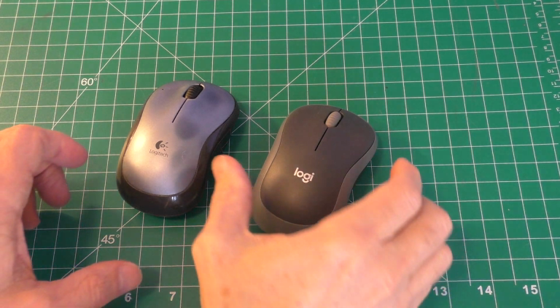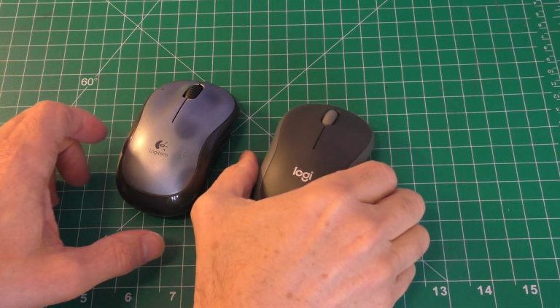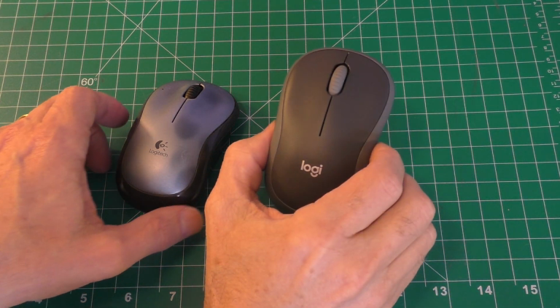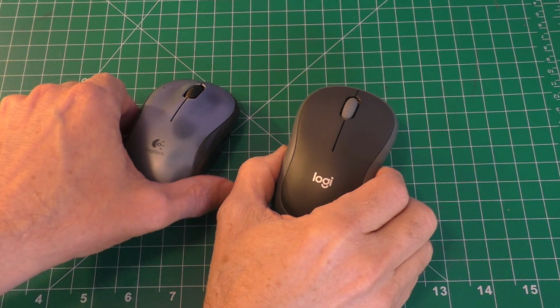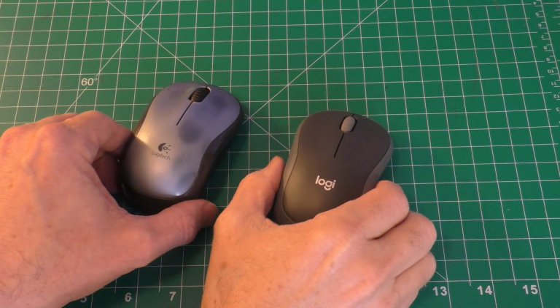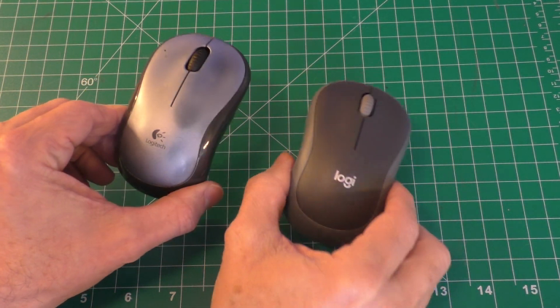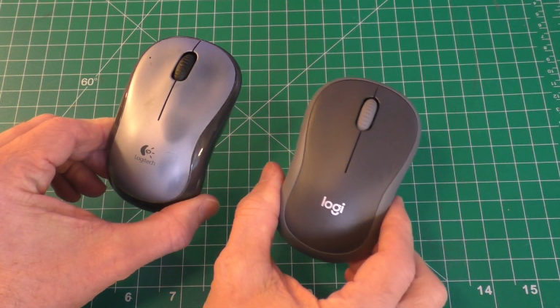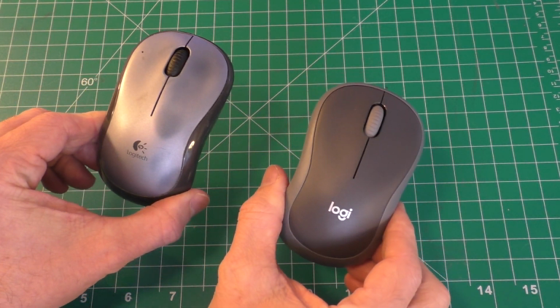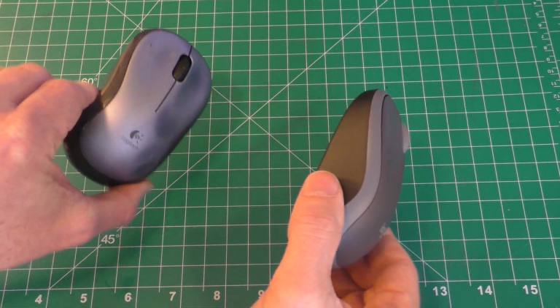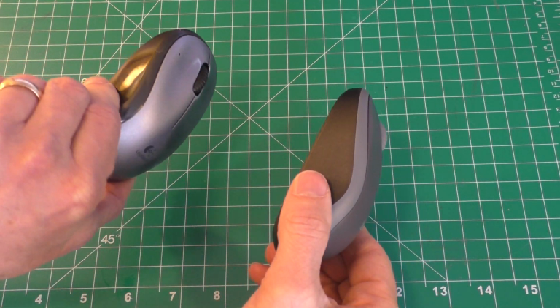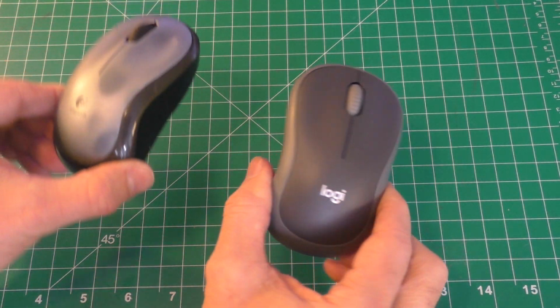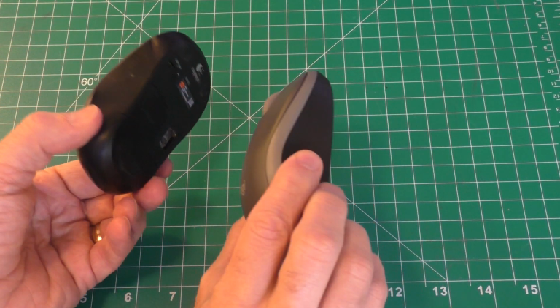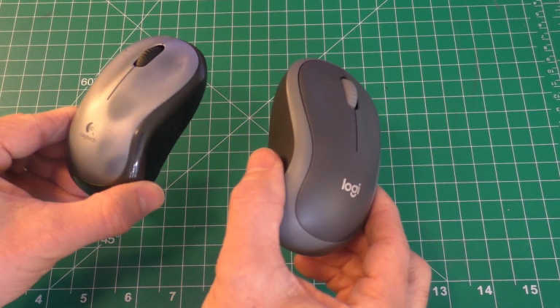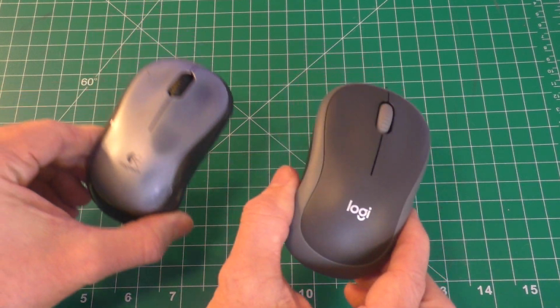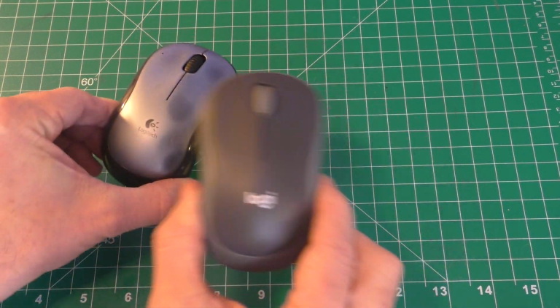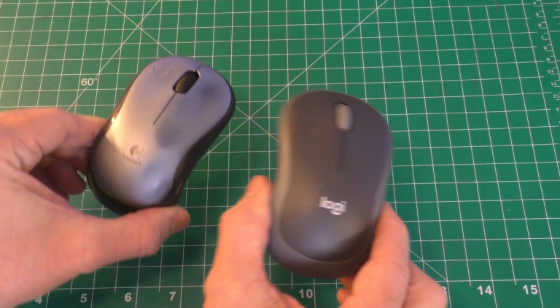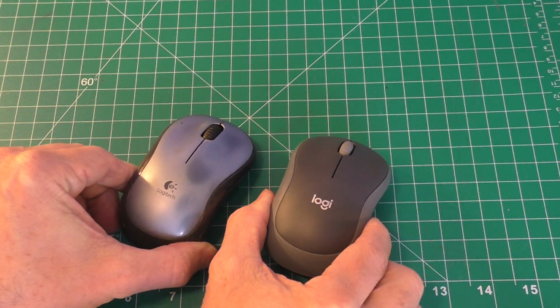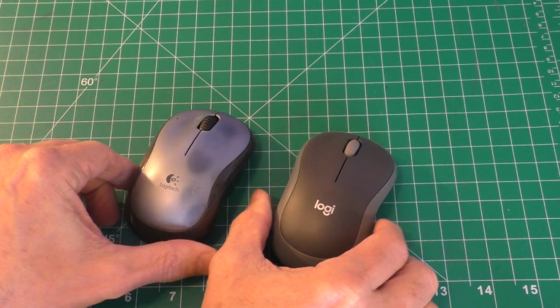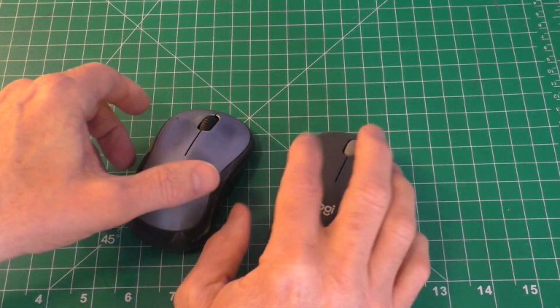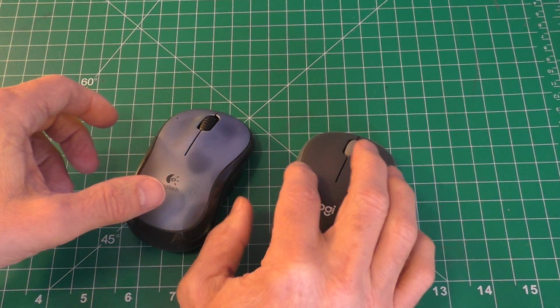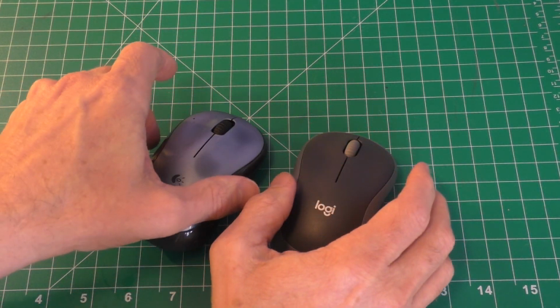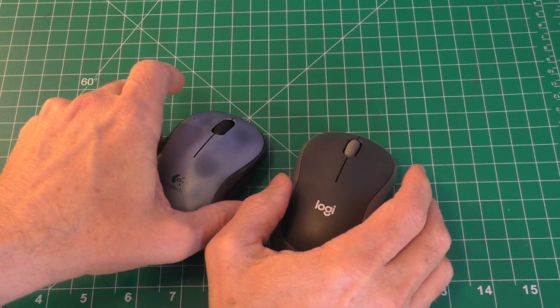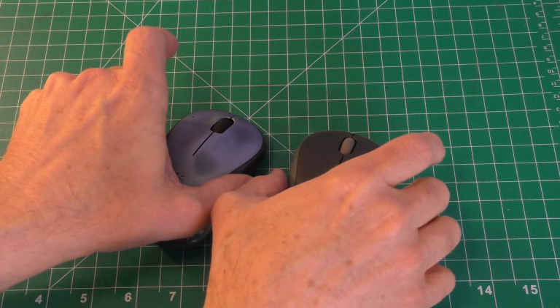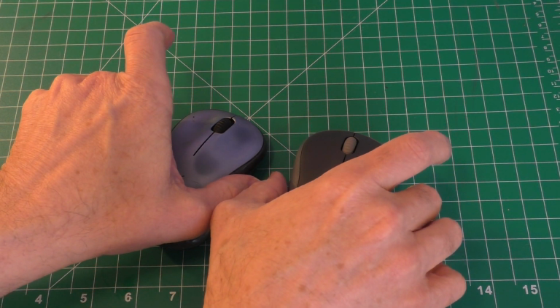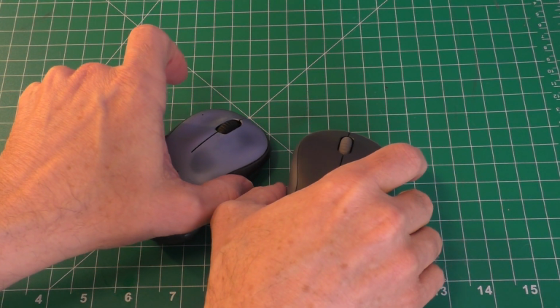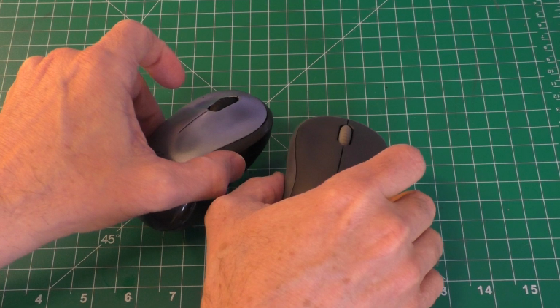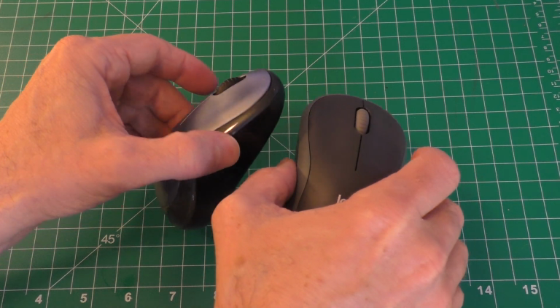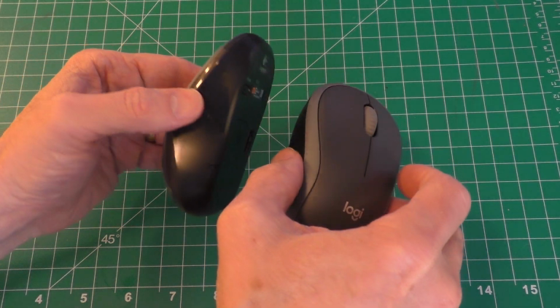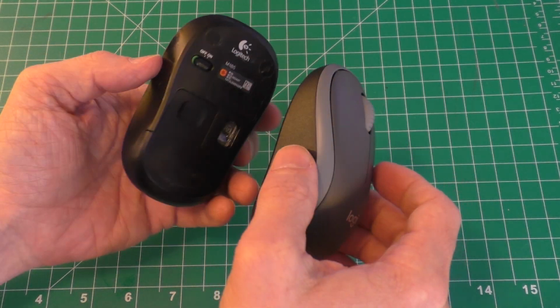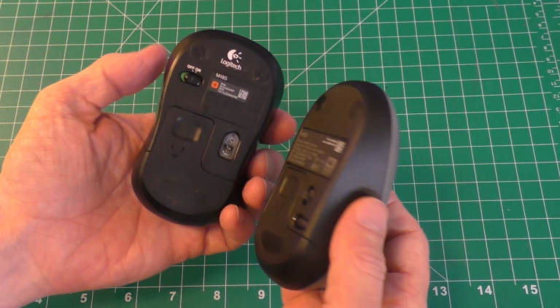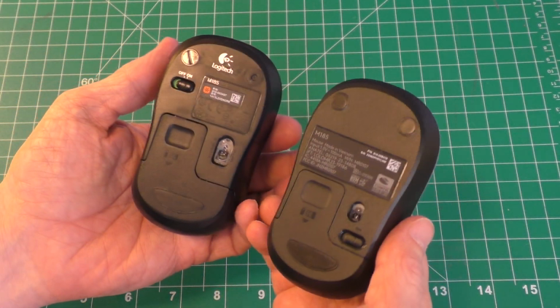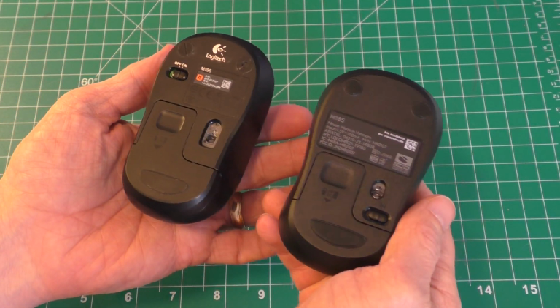The new one is out of the box, and you can see a very similar shape, very similar design. Basically it's the same one, maybe a little bit different color, and the texture is a little different. But if you flip it over, I will show you what I think is the problem.